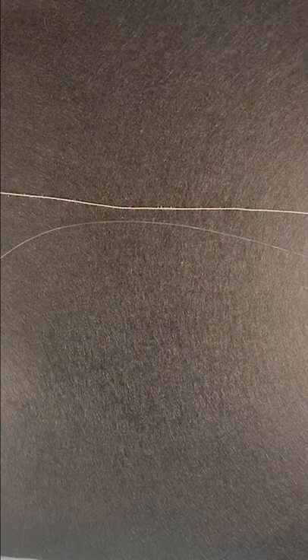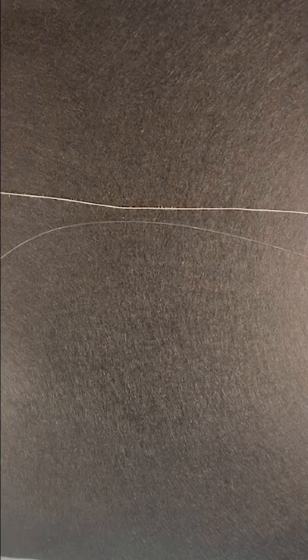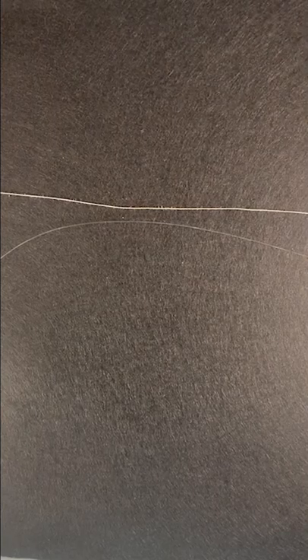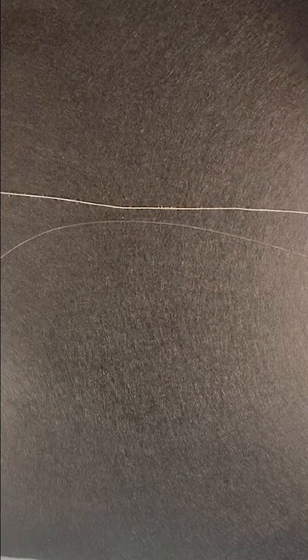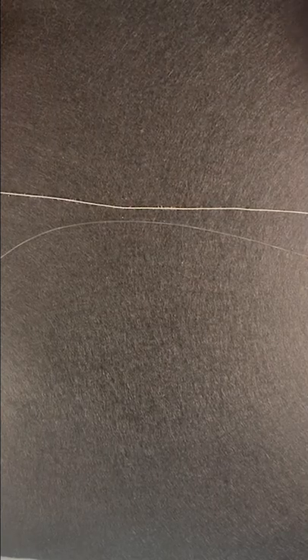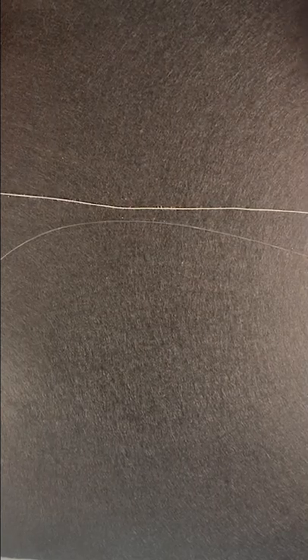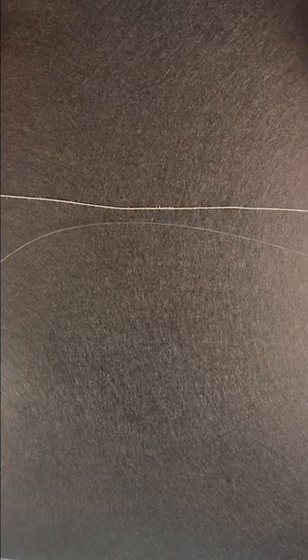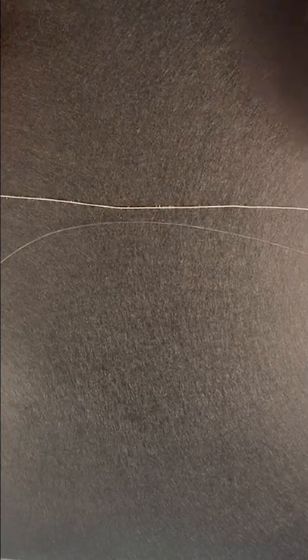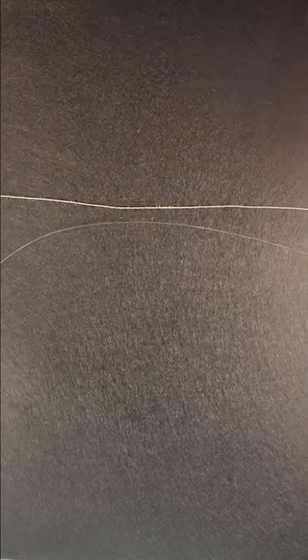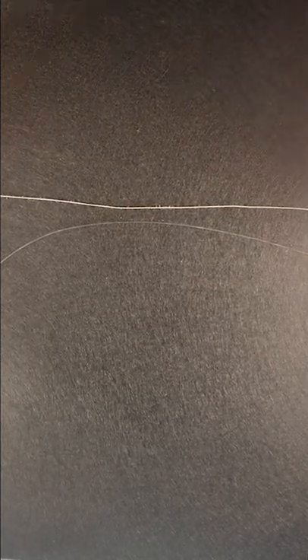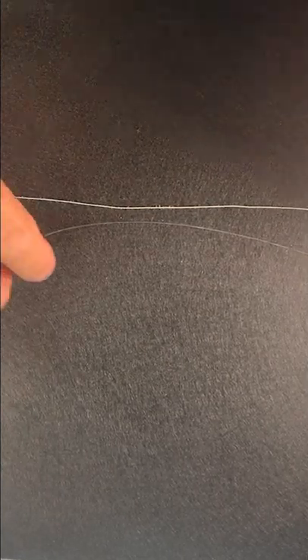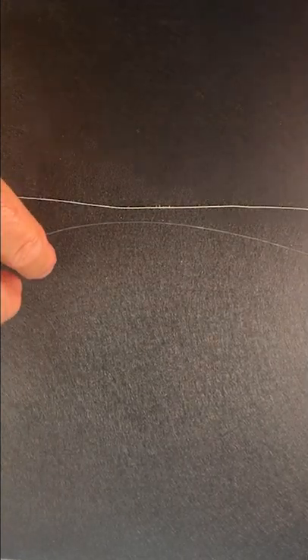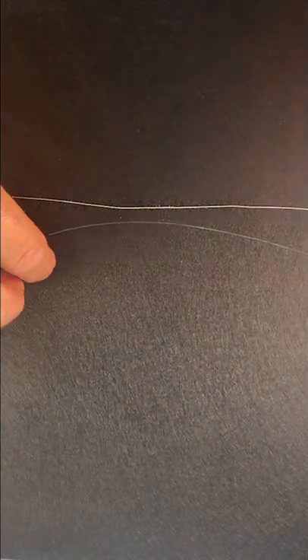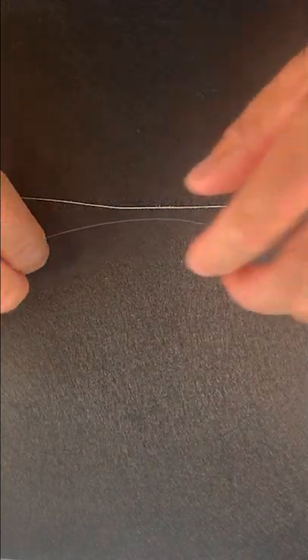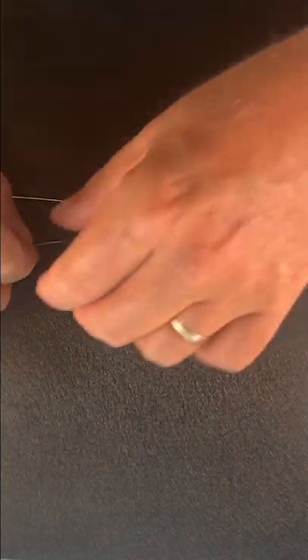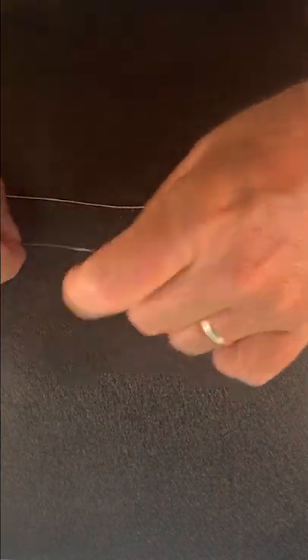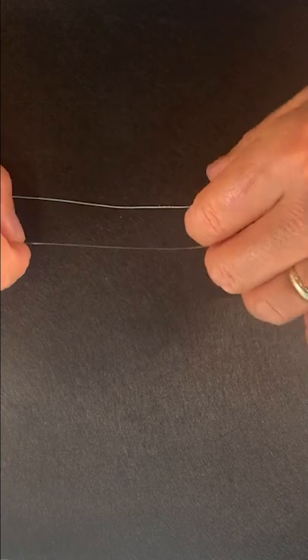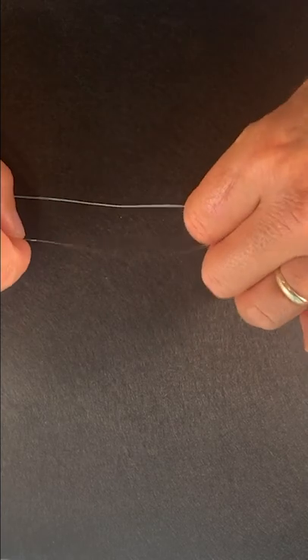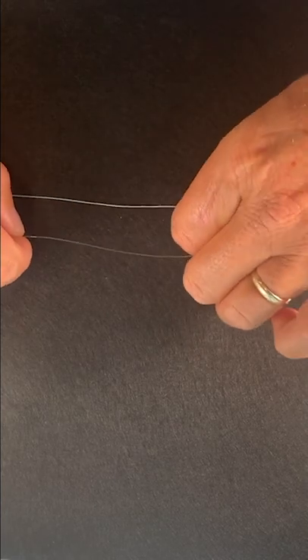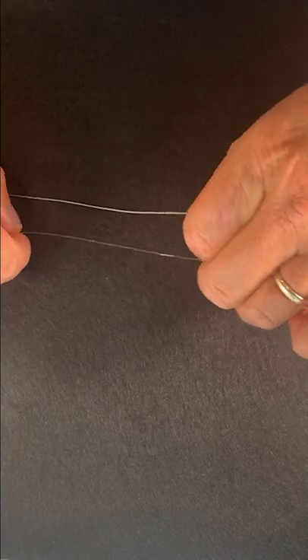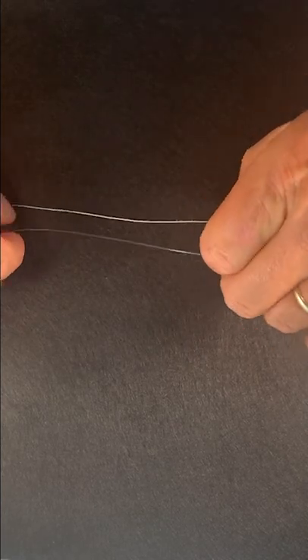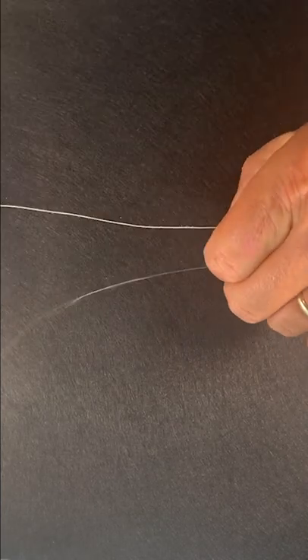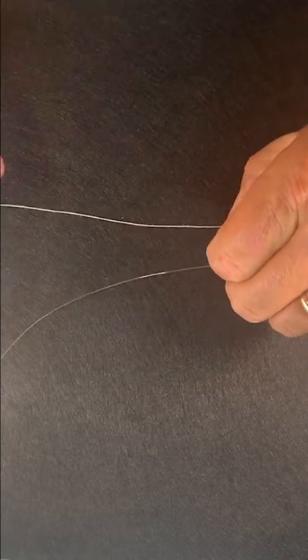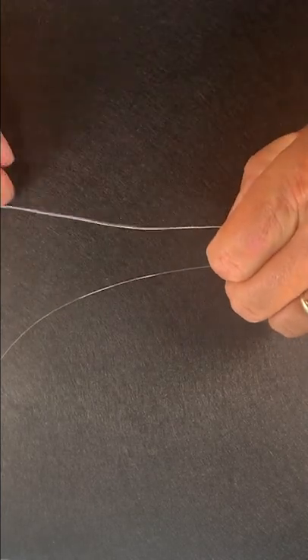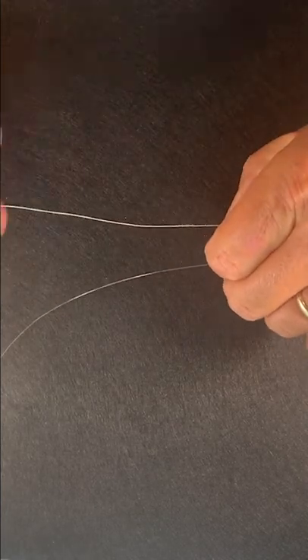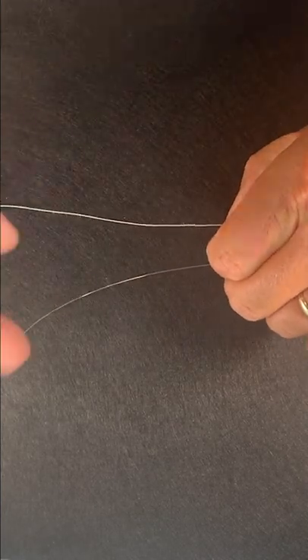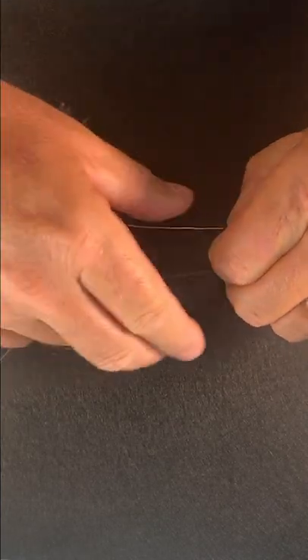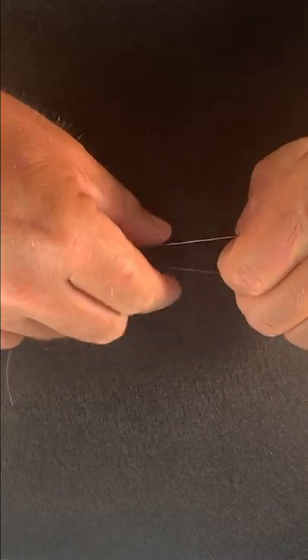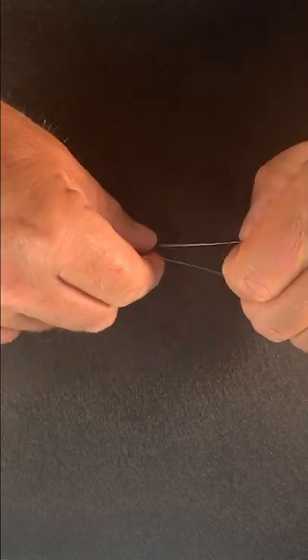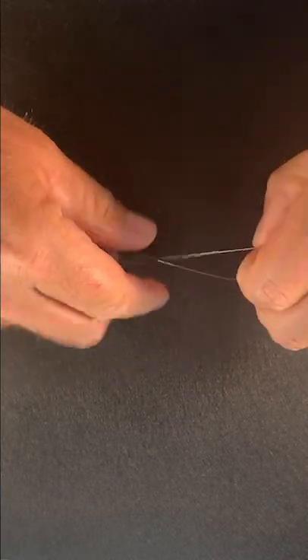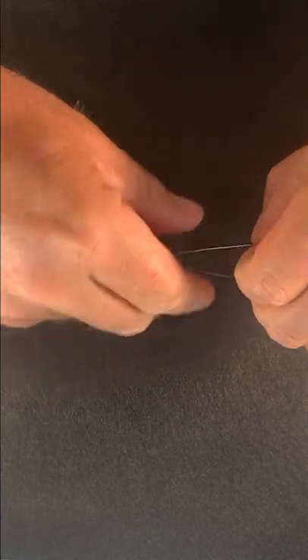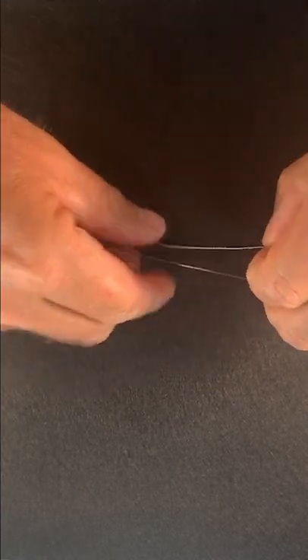Hey, what's up everybody, this is Pat at Salt Strong. In this video I'm going to show you the easiest knot to tie when it comes to connecting braid mainline to a leader.